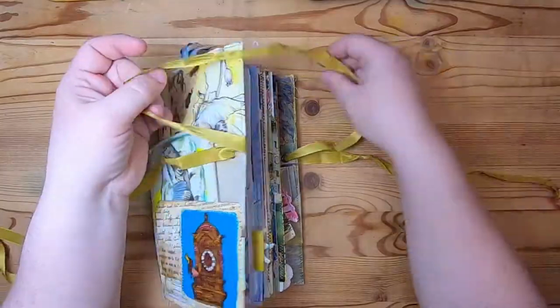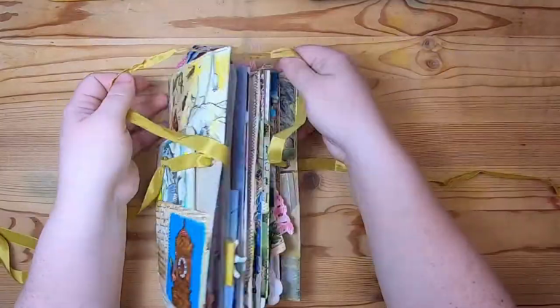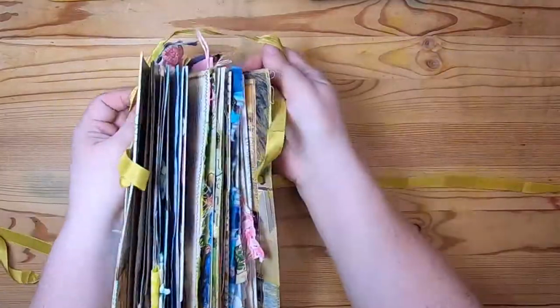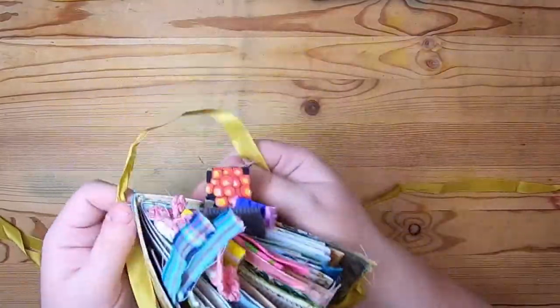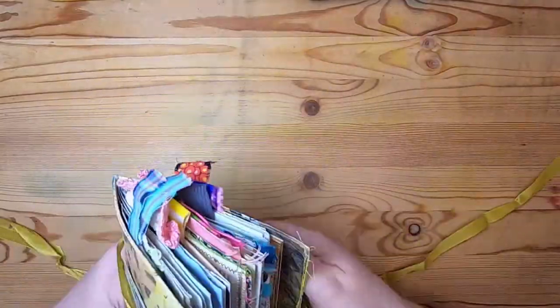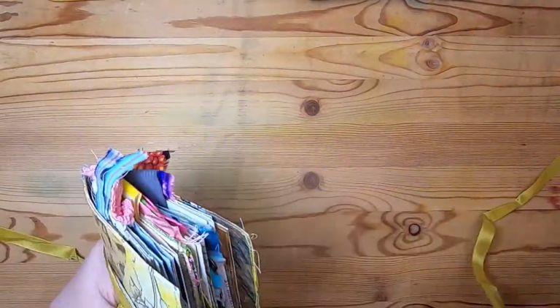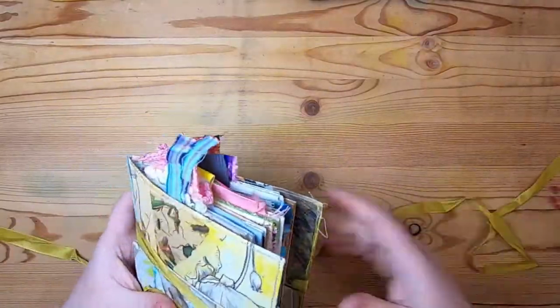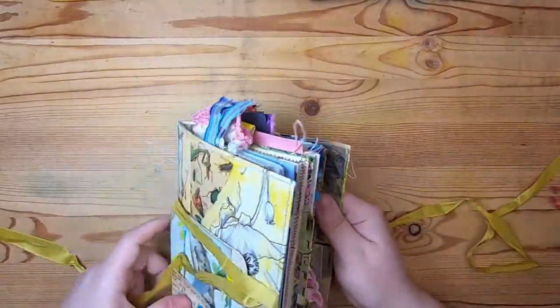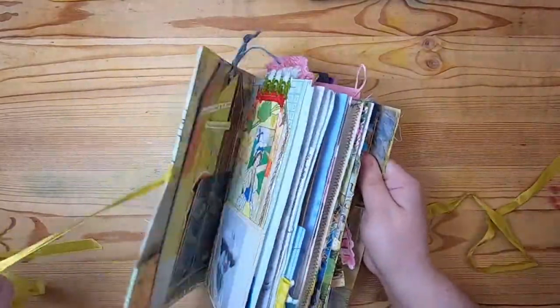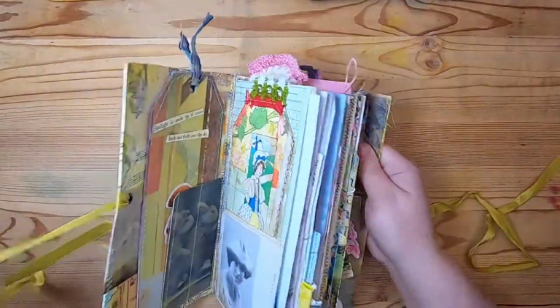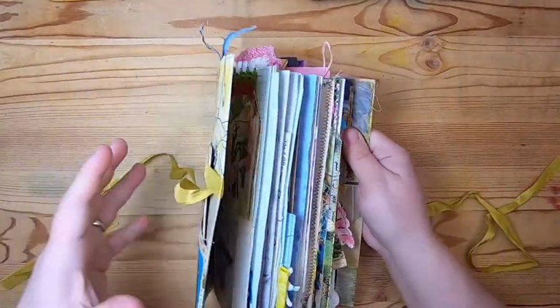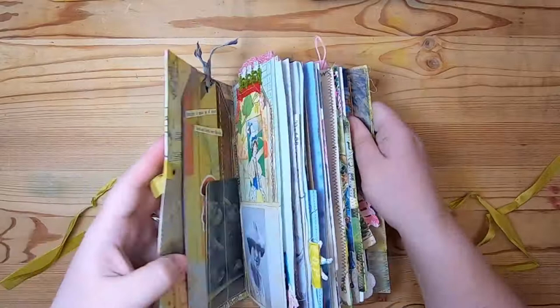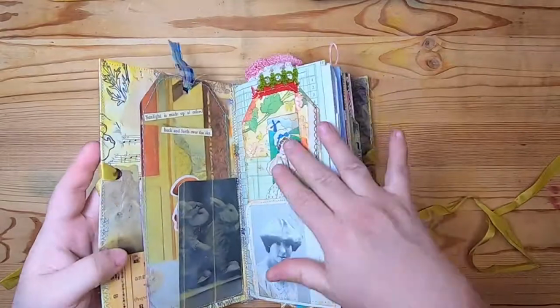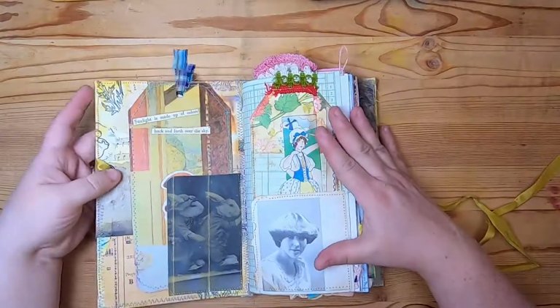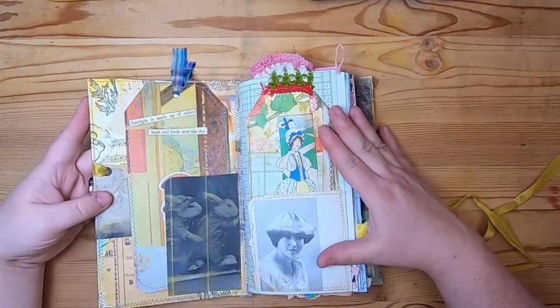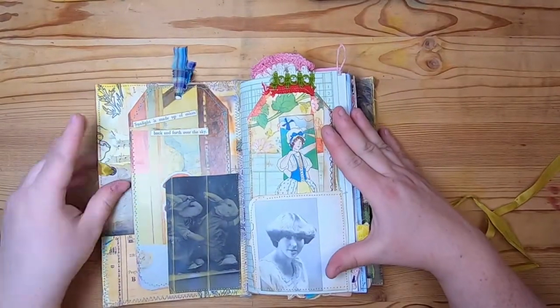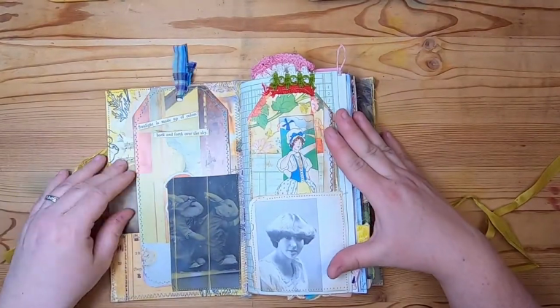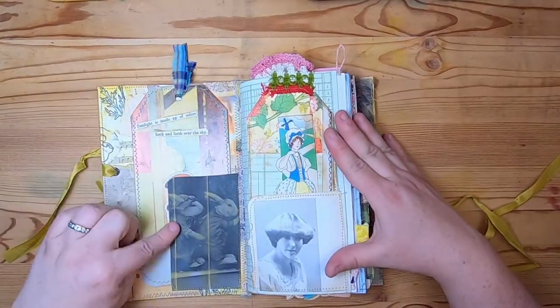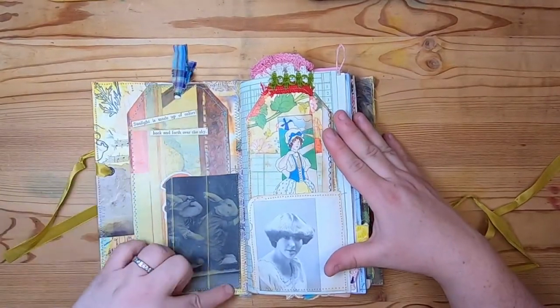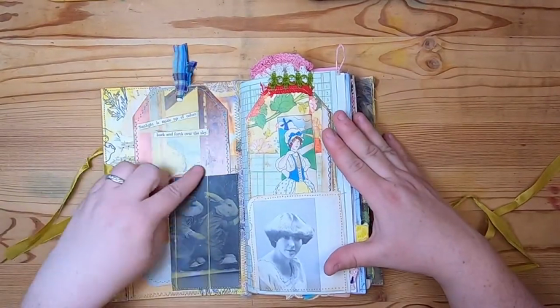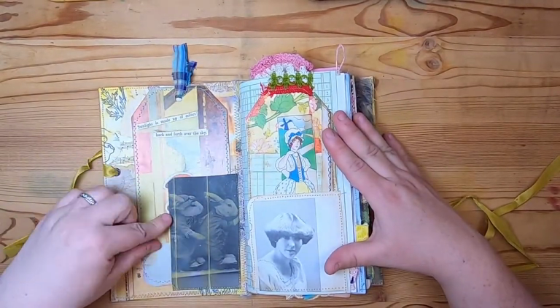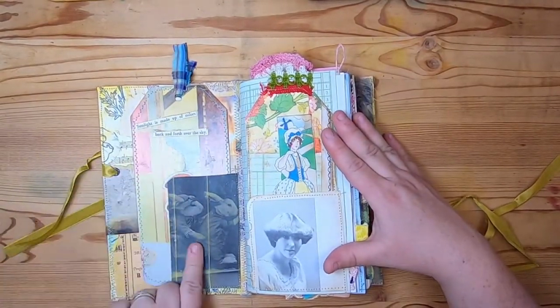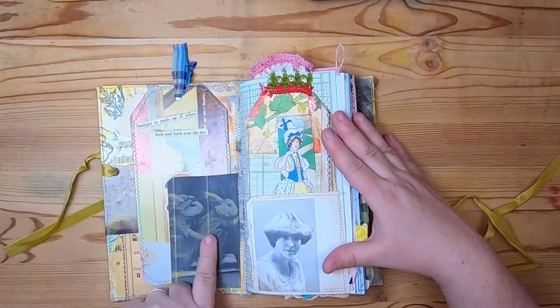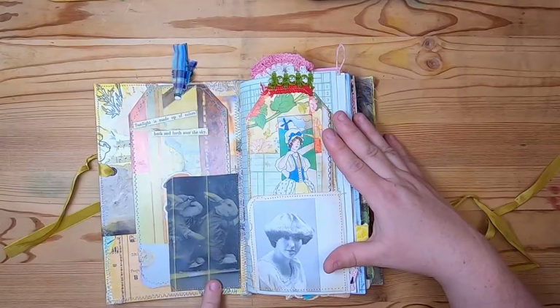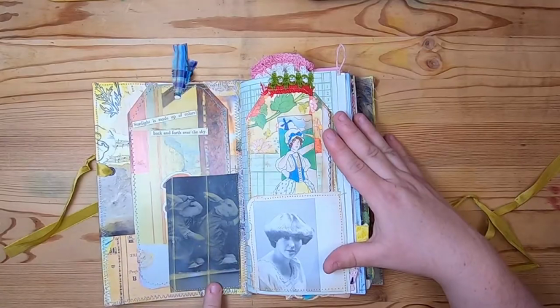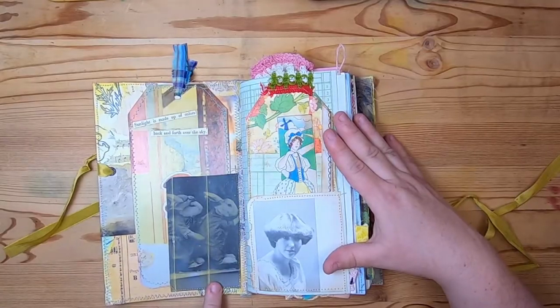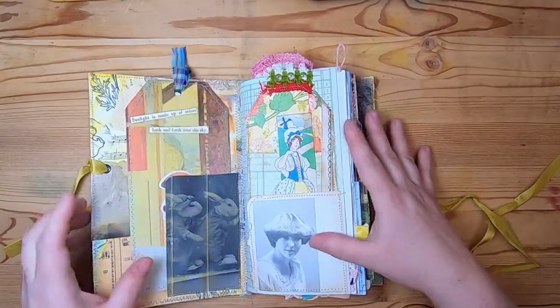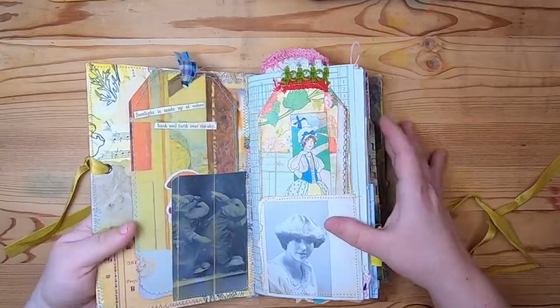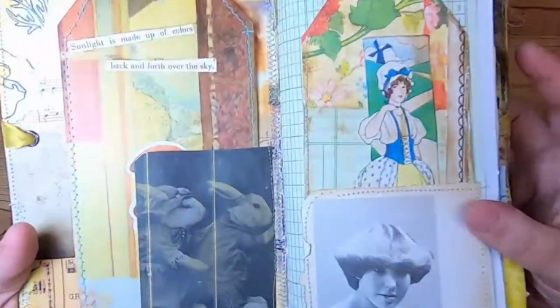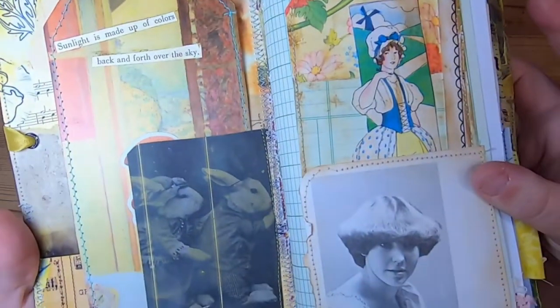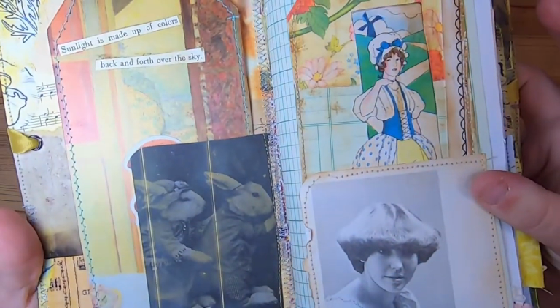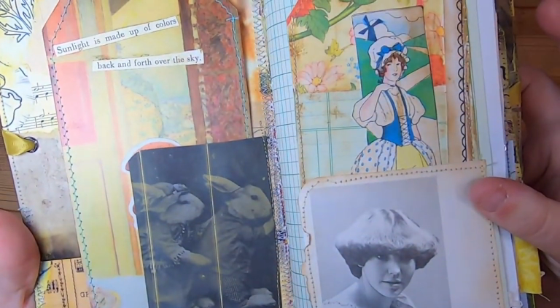This is just vintage seam binding that I've used to close these. Then you open up and we have a little pocket here with these little black and white bunnies on this kind of yellowy lined paper.